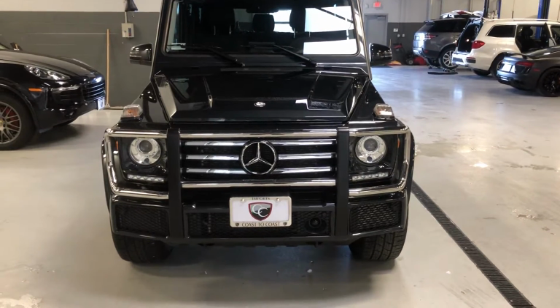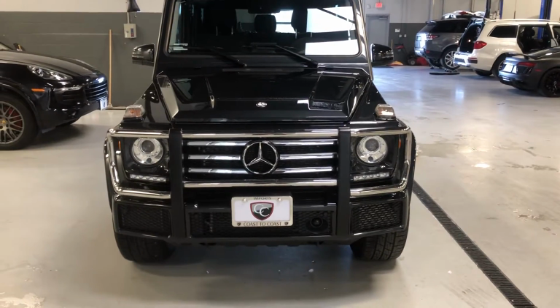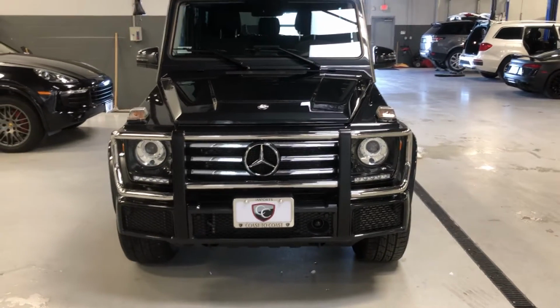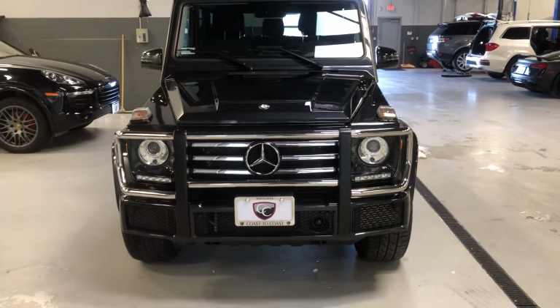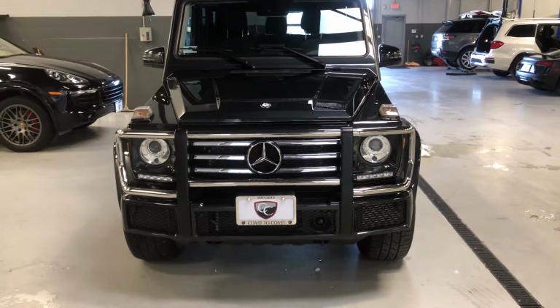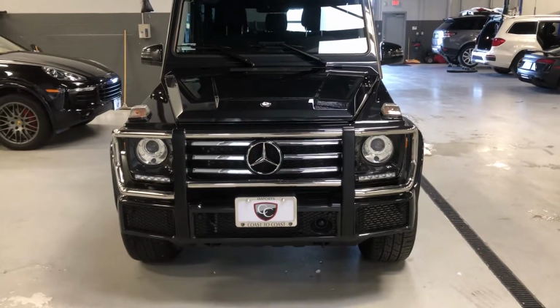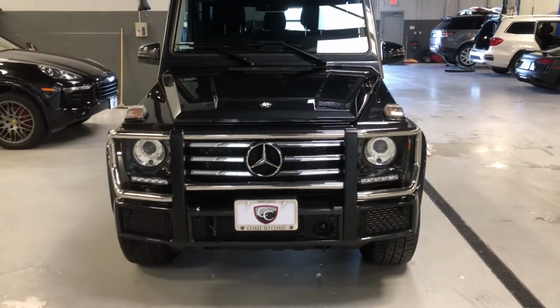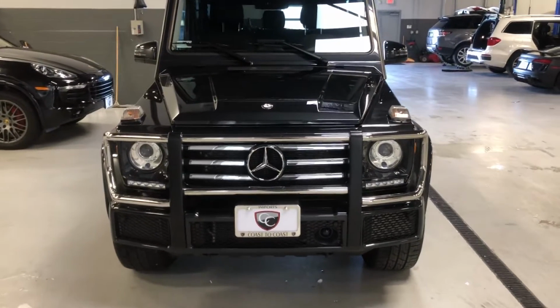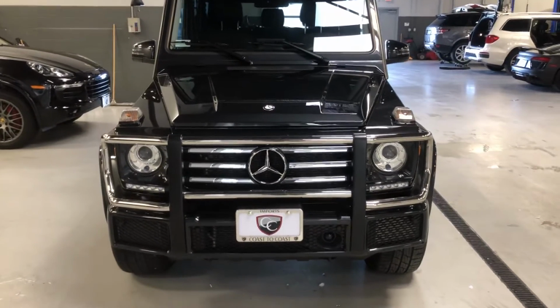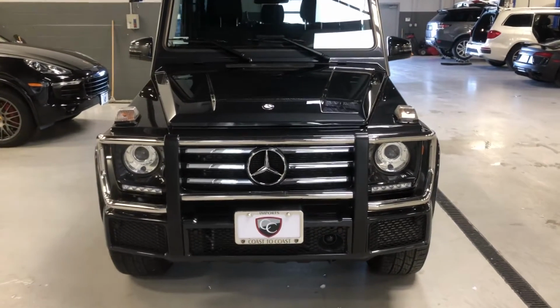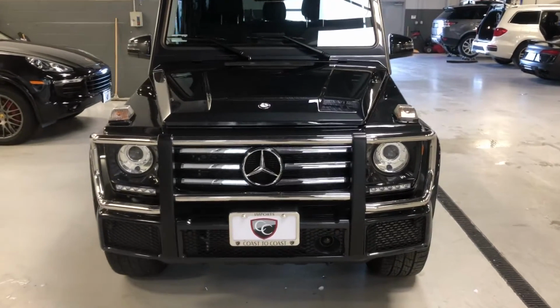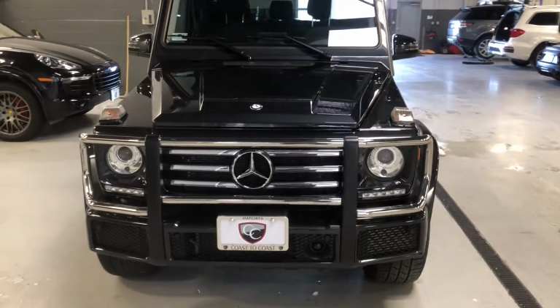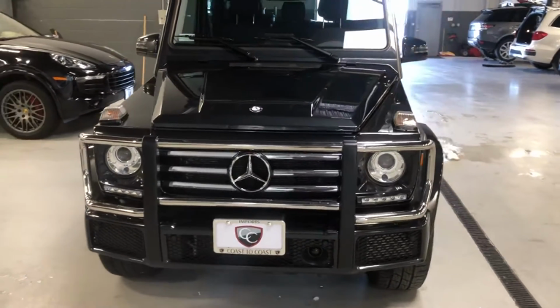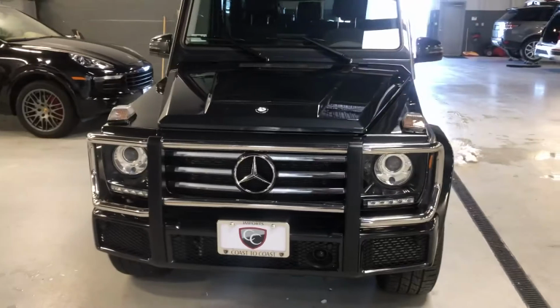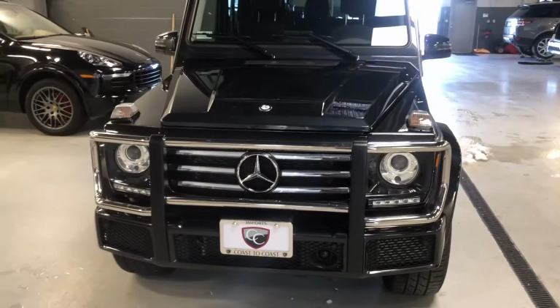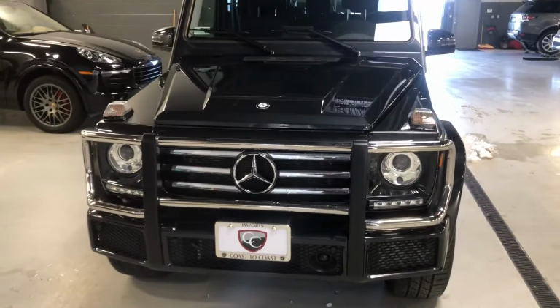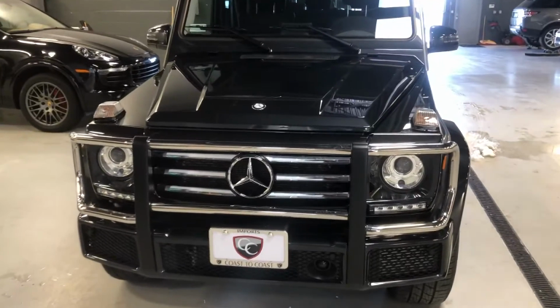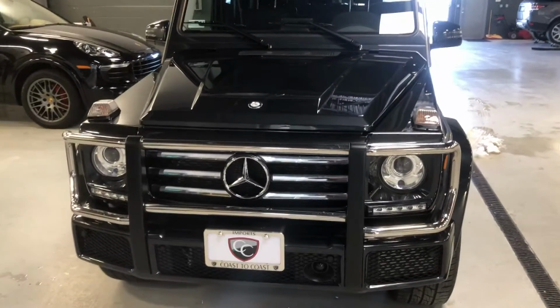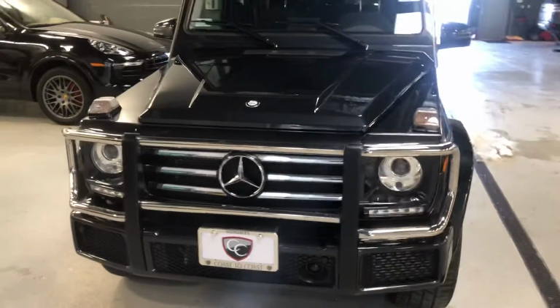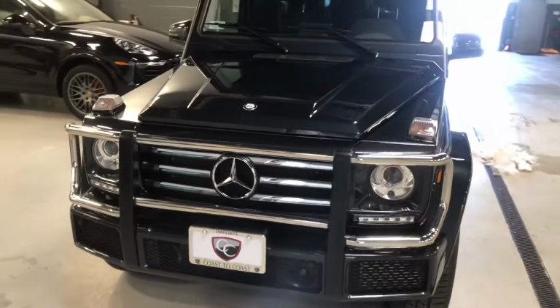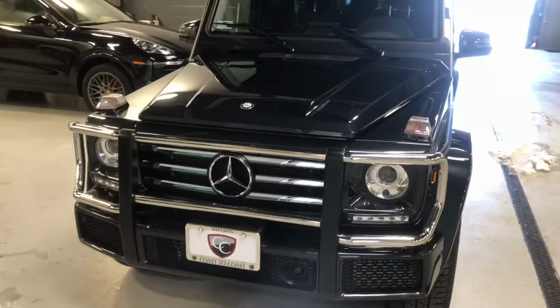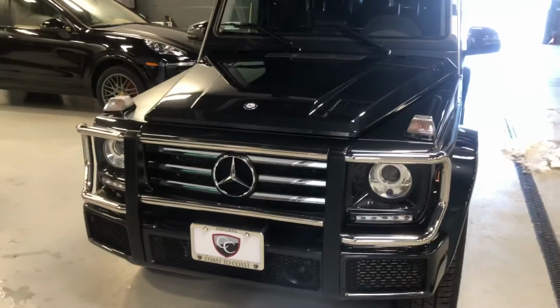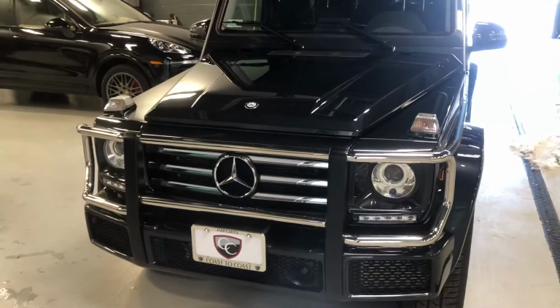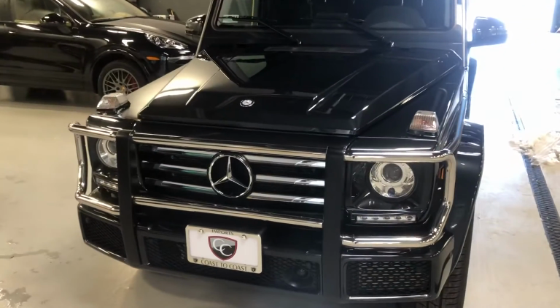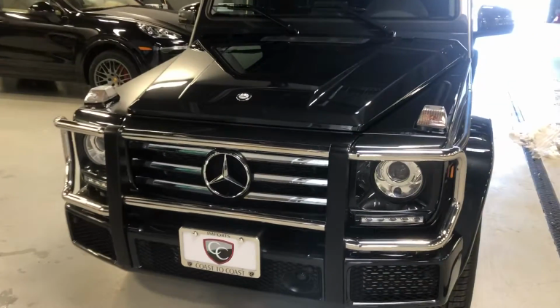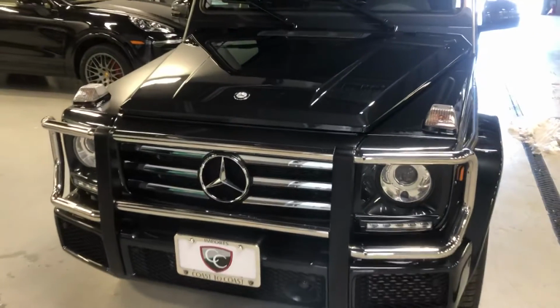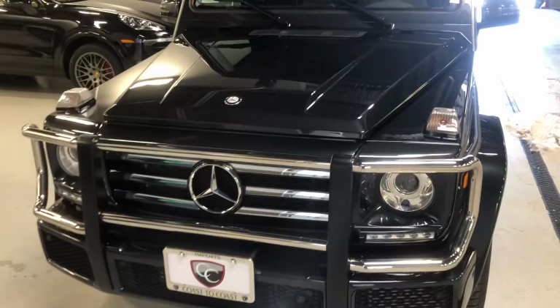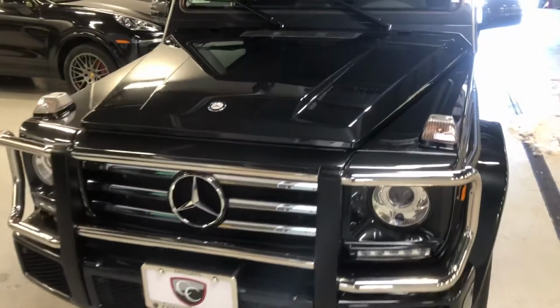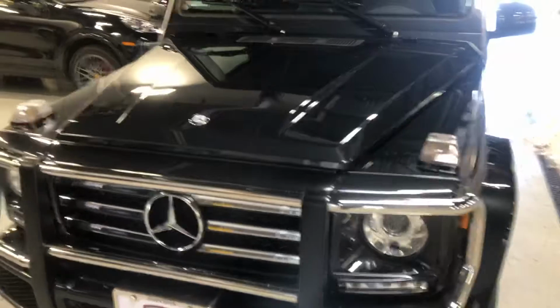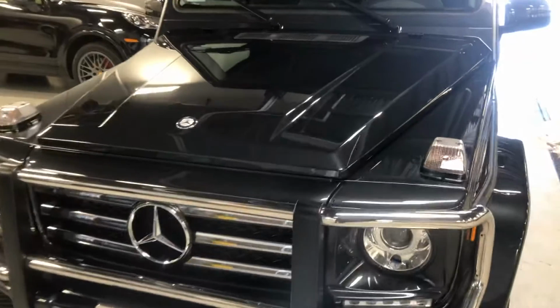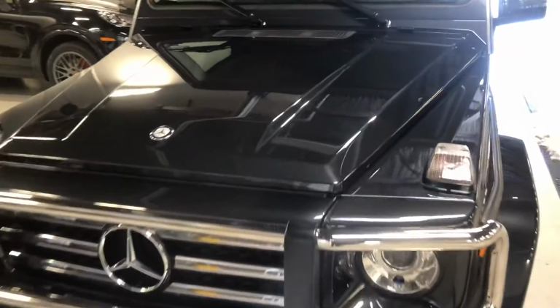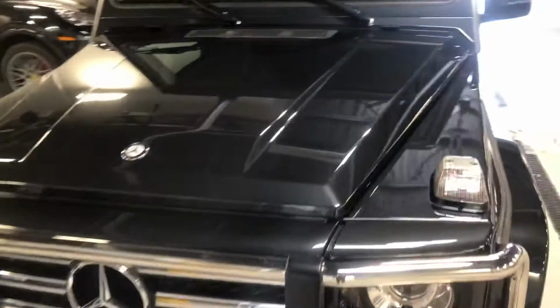Hey Christina, this is Ben here at Coast to Coast. I'm going to do a personal walk-around video for you on the 17G550. We're just going to do some real close-ups of all the panels.